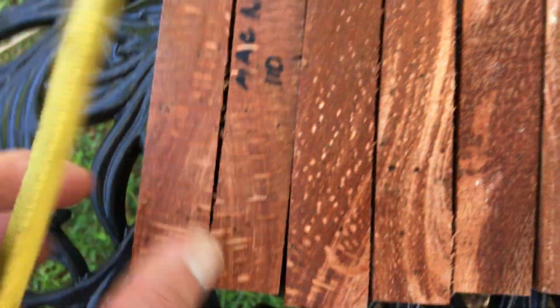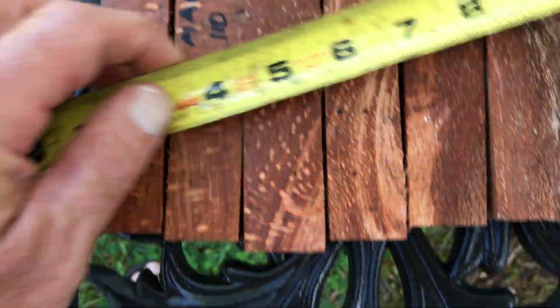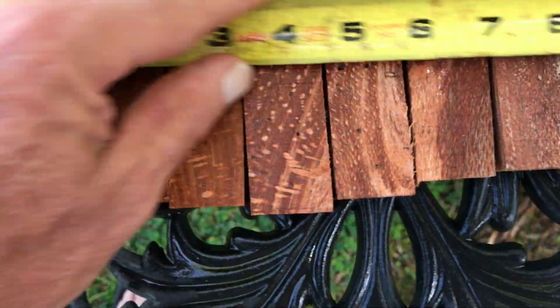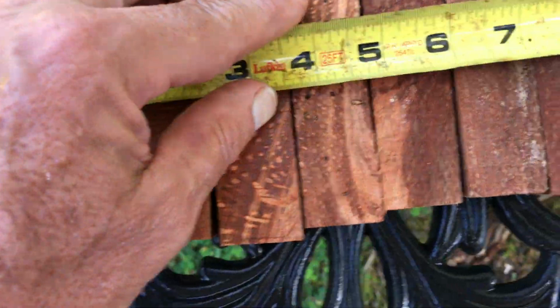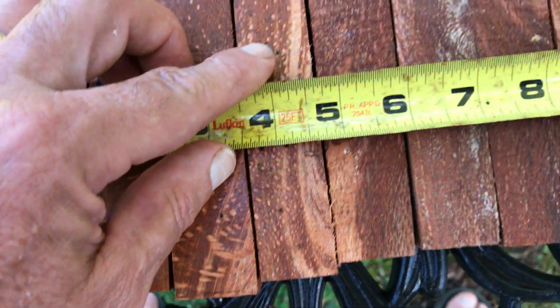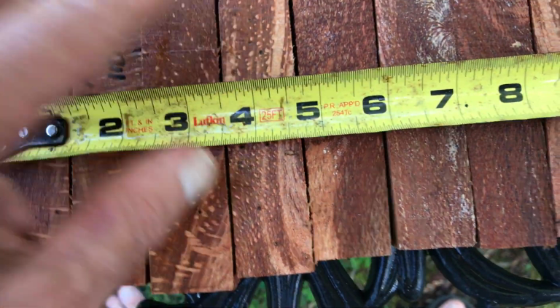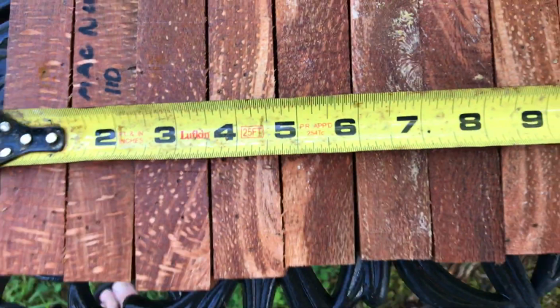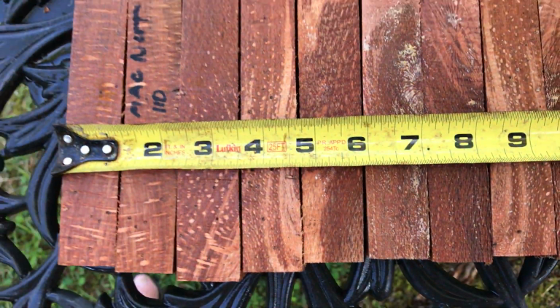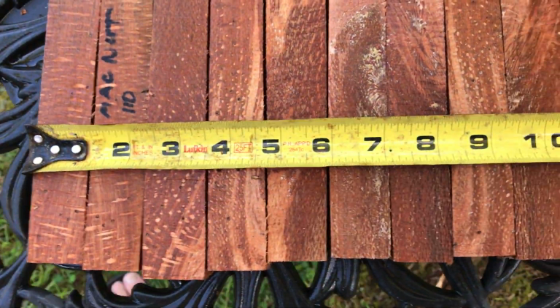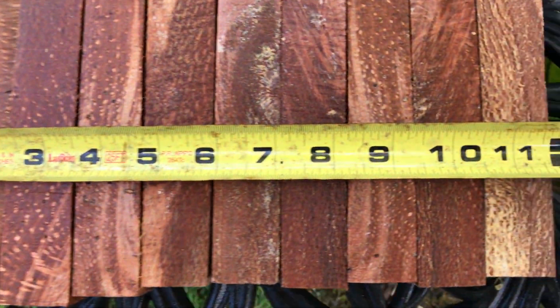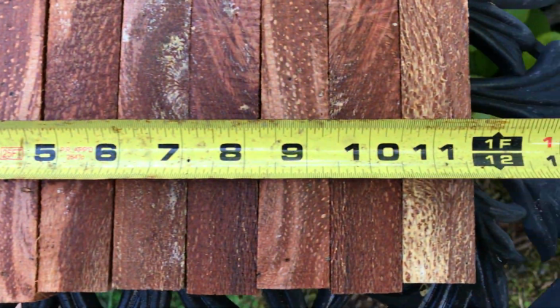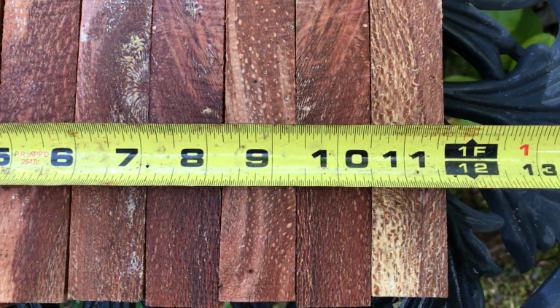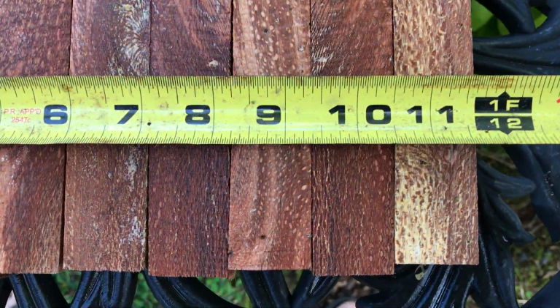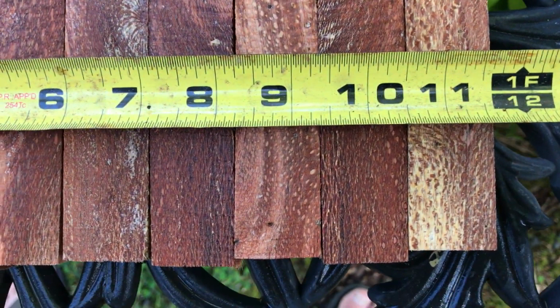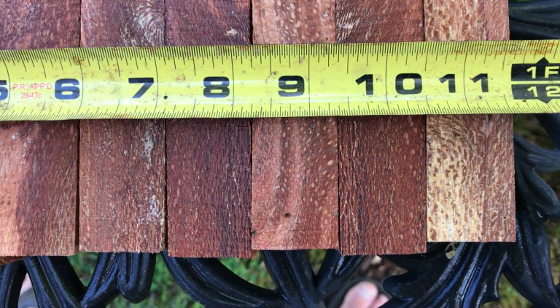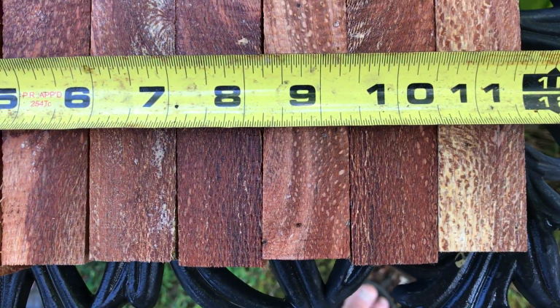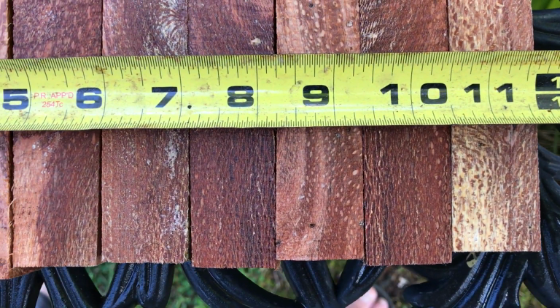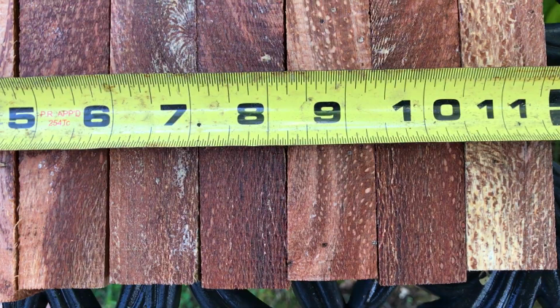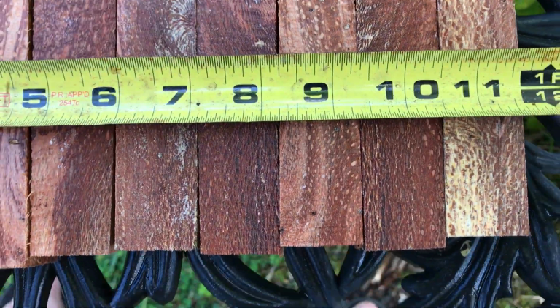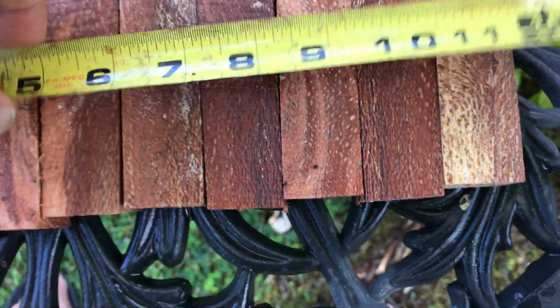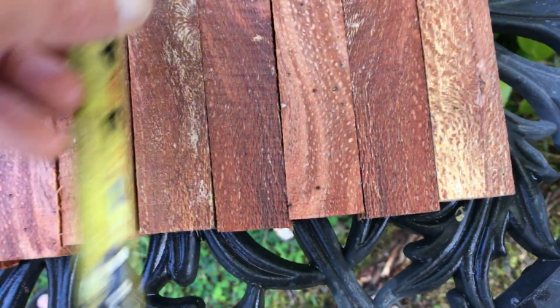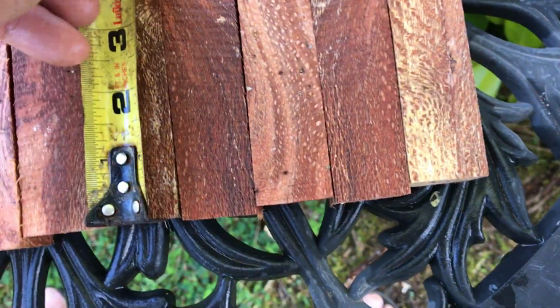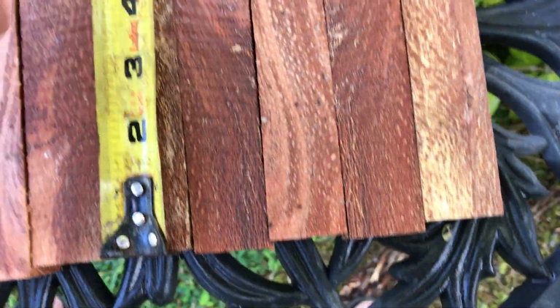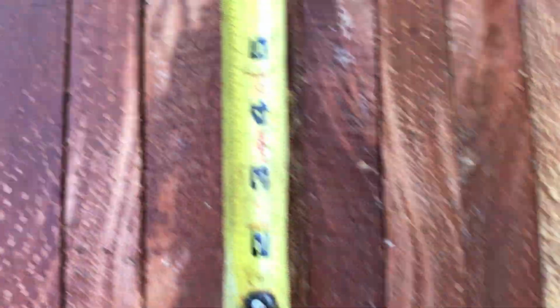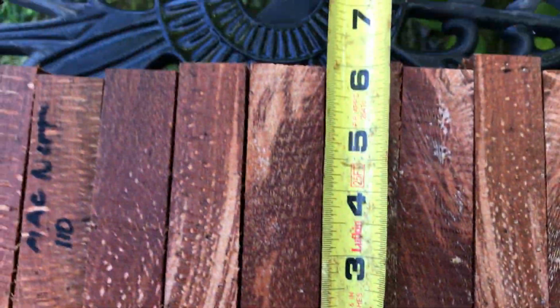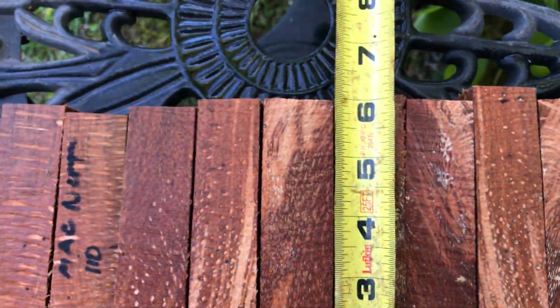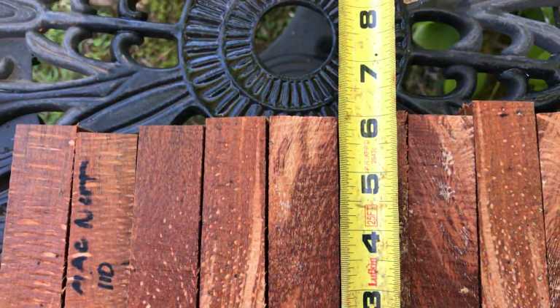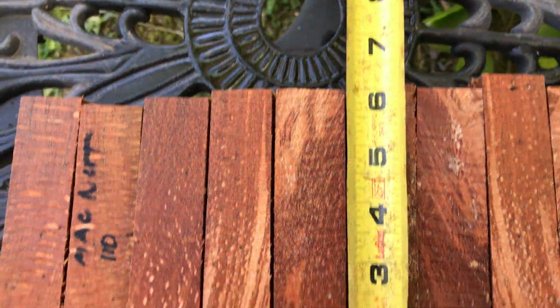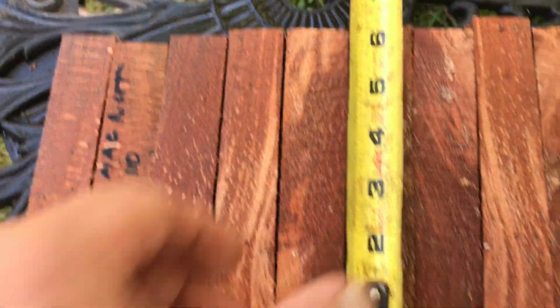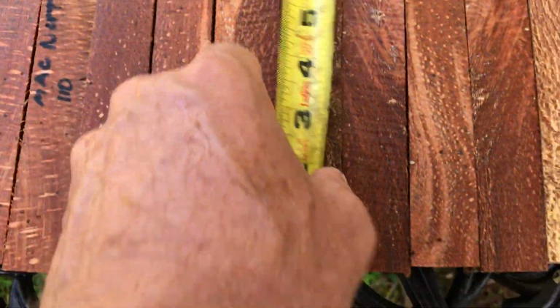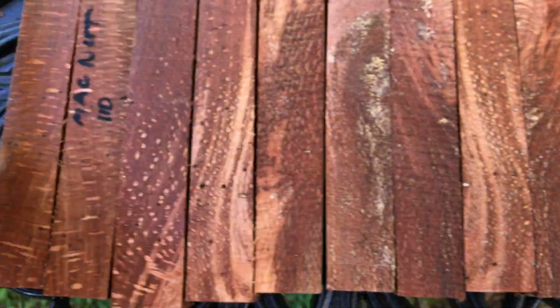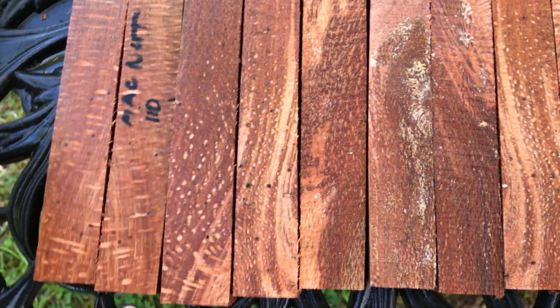So these are for the 10. They're nice and fat — almost 11 and a half. These are all cut about six inches. That's what we have here.